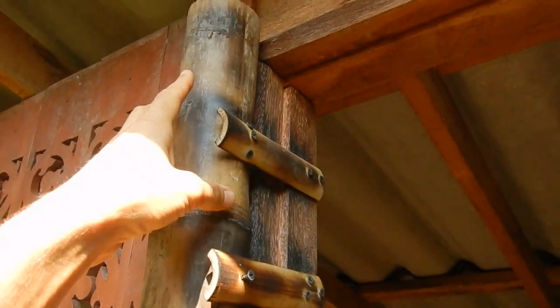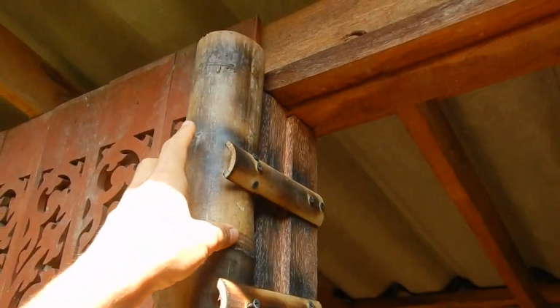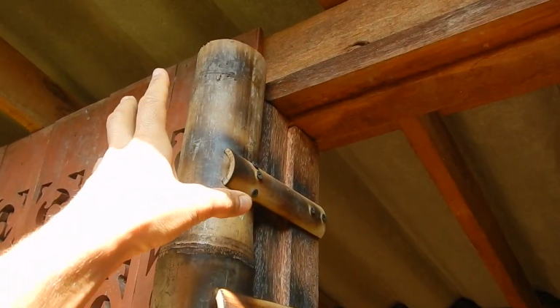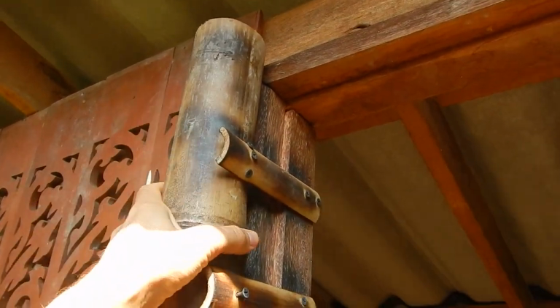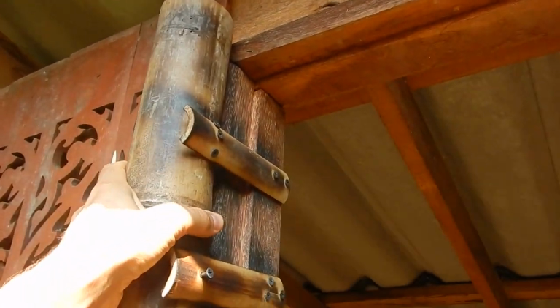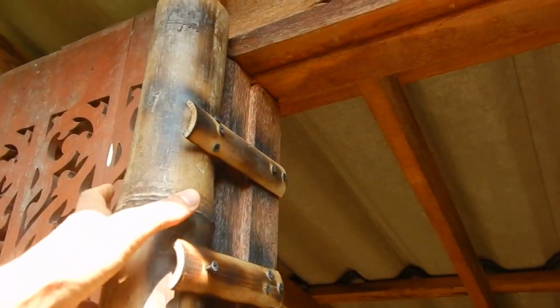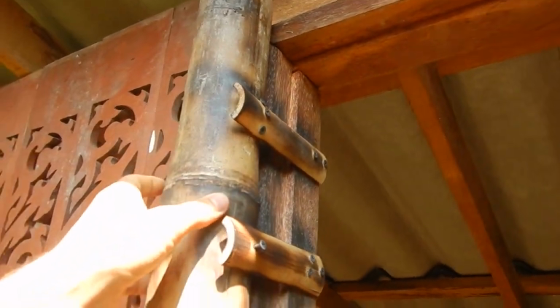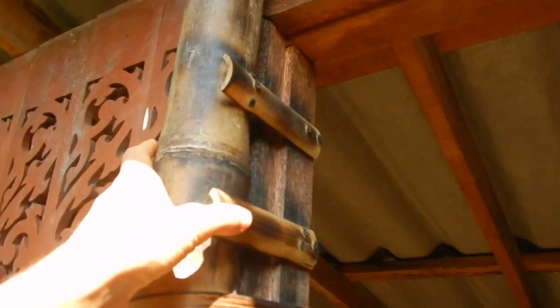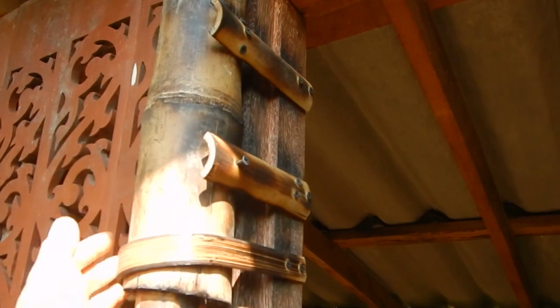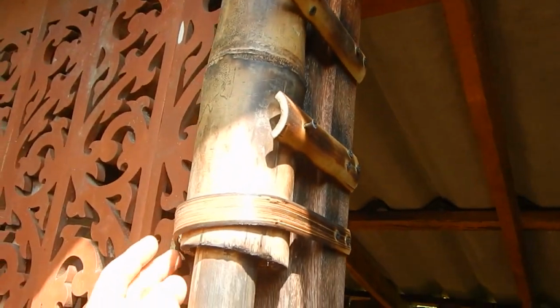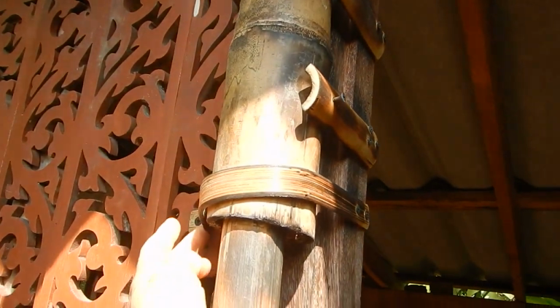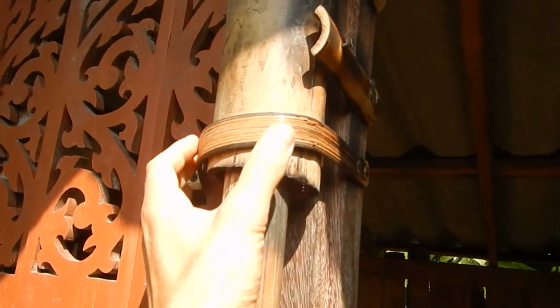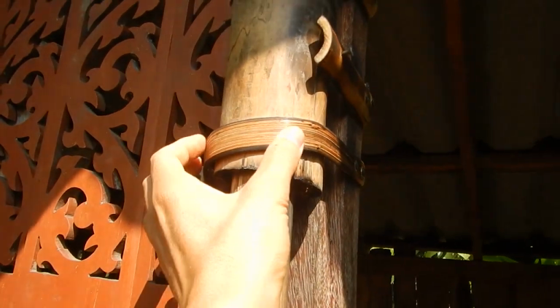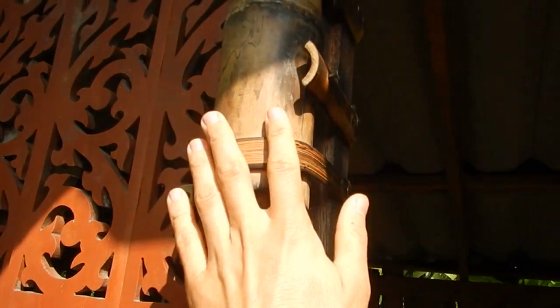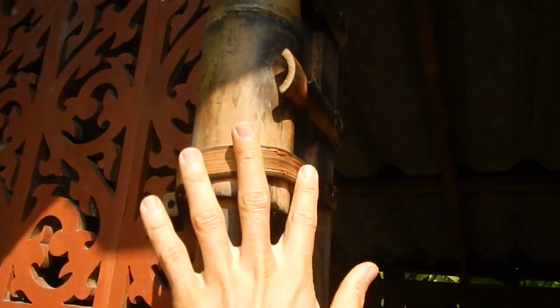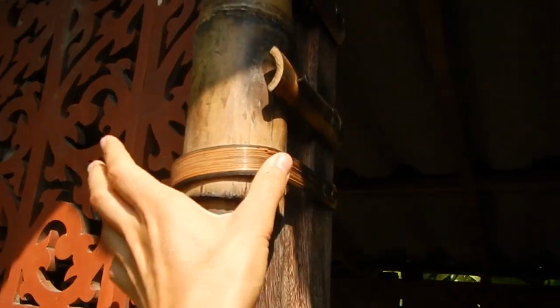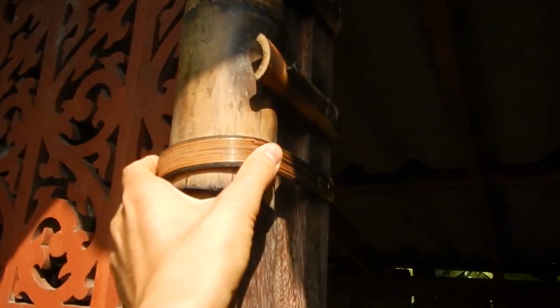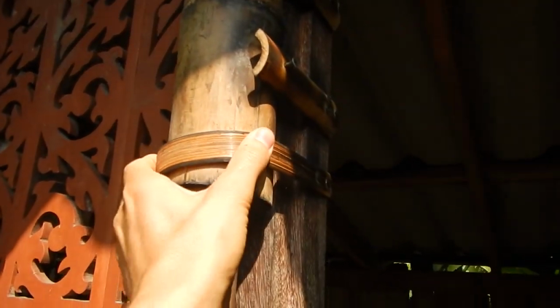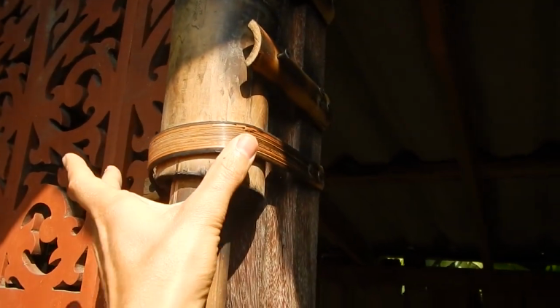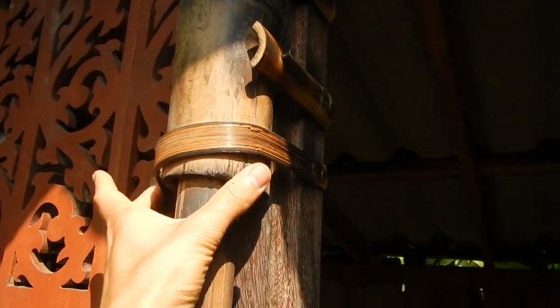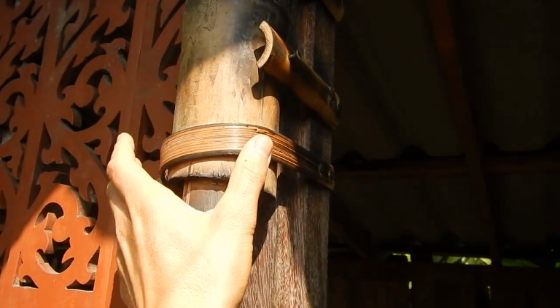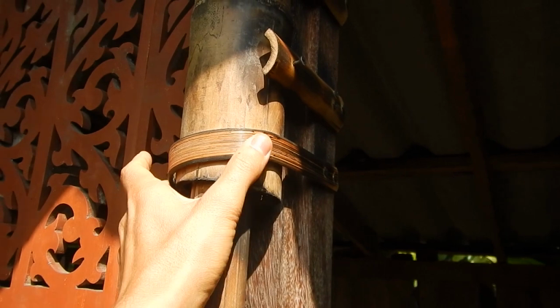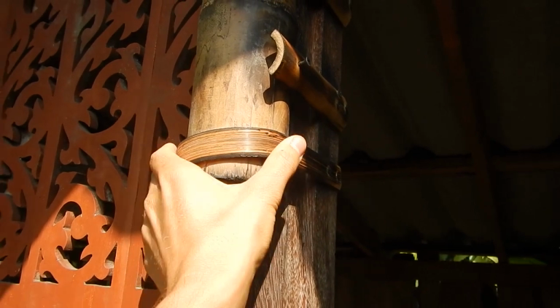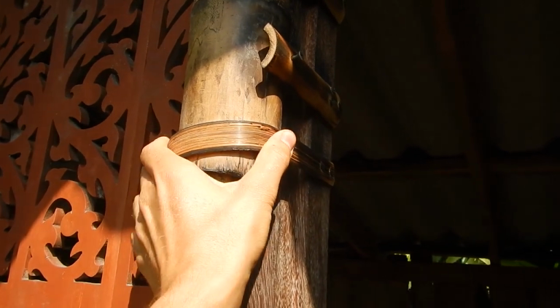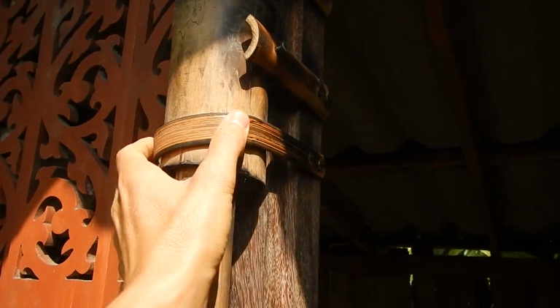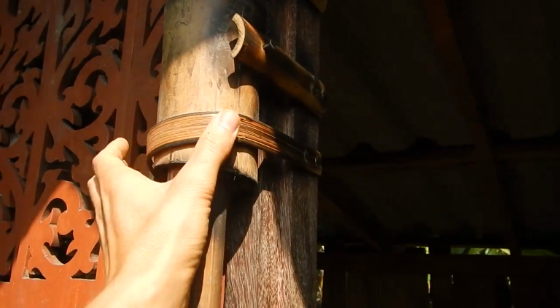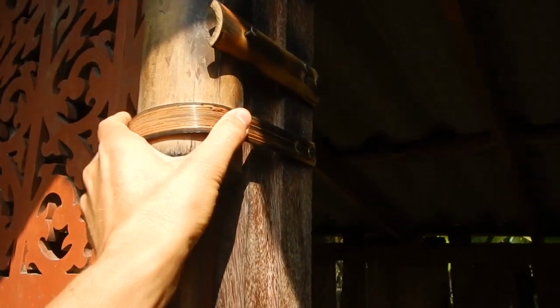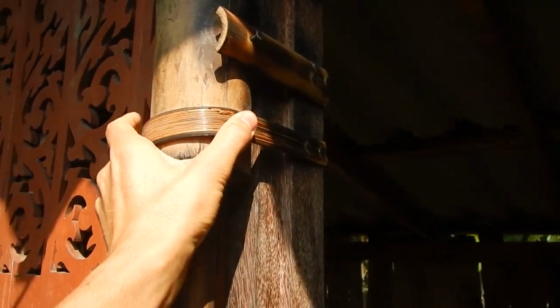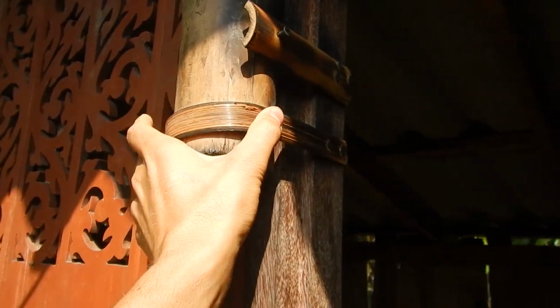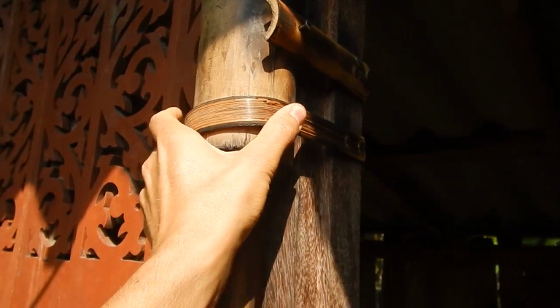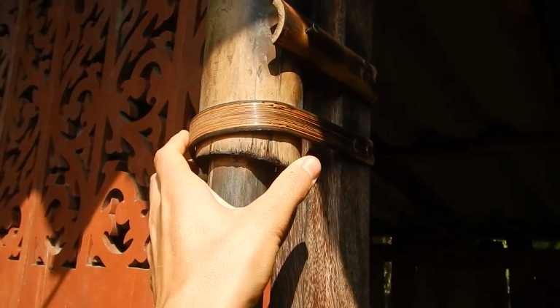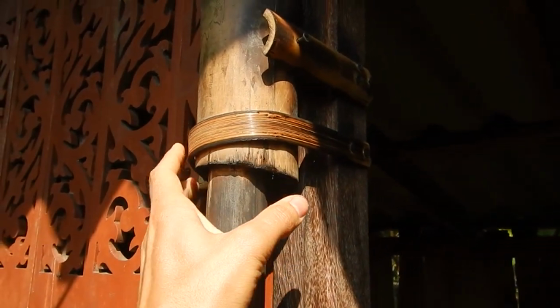The hinges are made from bigger bamboo. You can take a small piece of bamboo and heat it up, and then you can bend it without it breaking. Or you can soak it — you can get similar results.